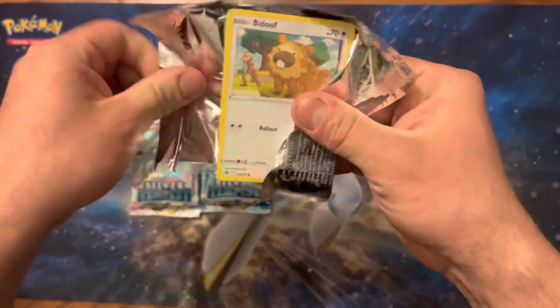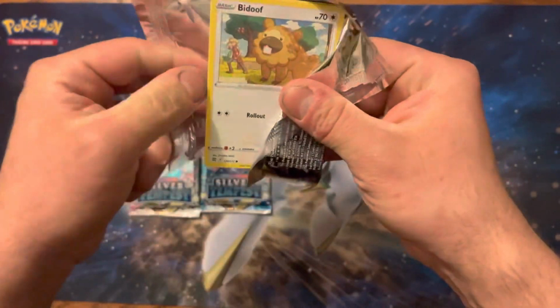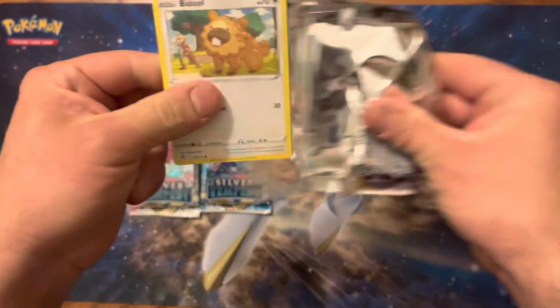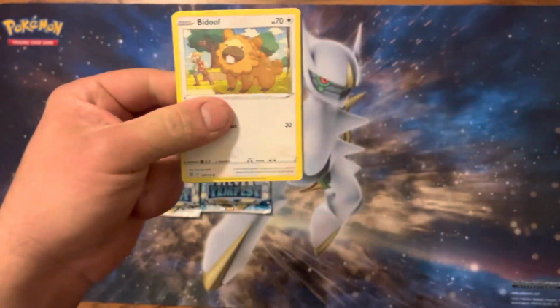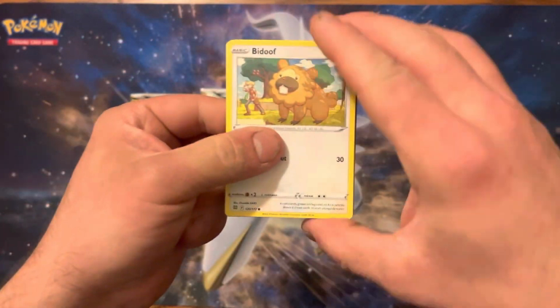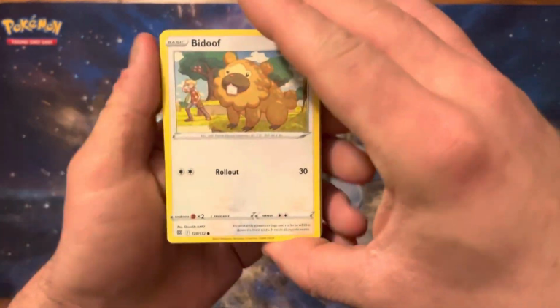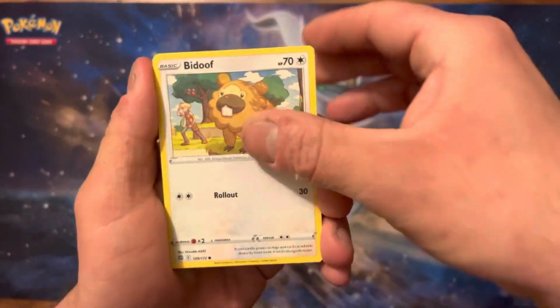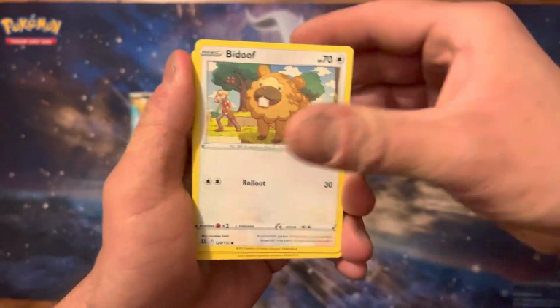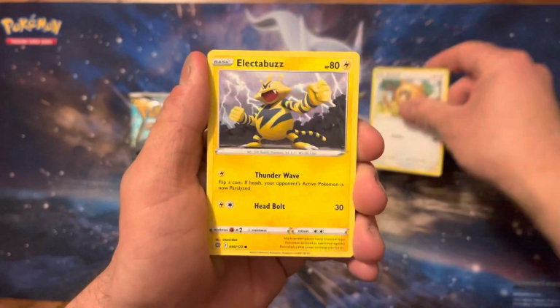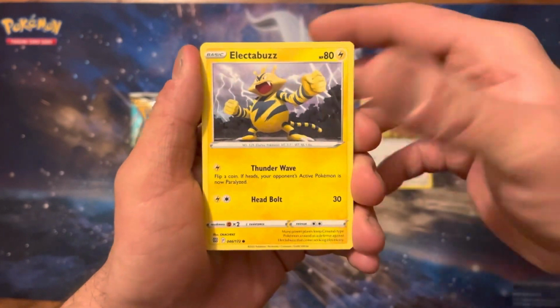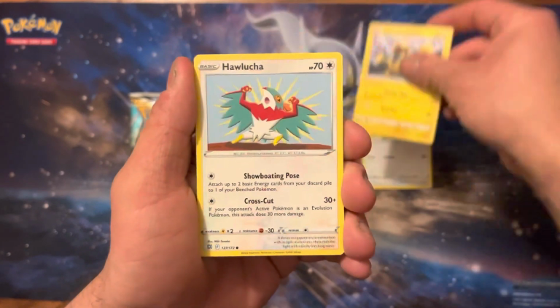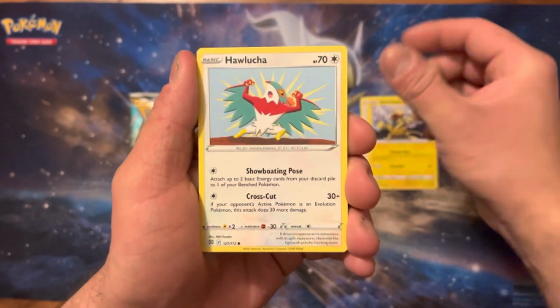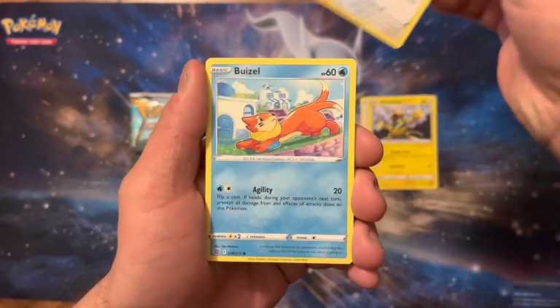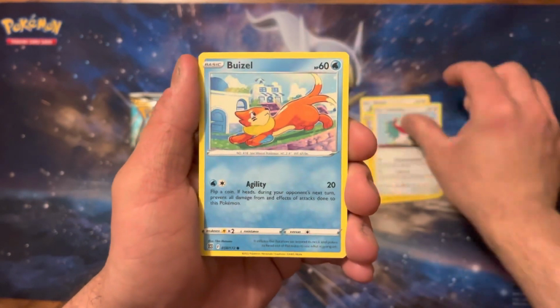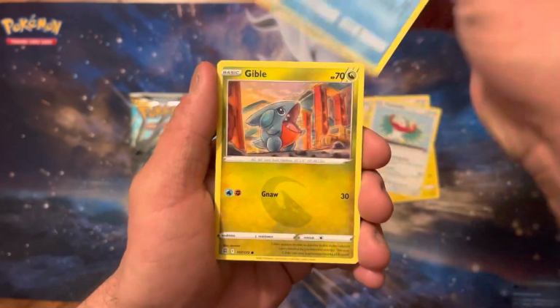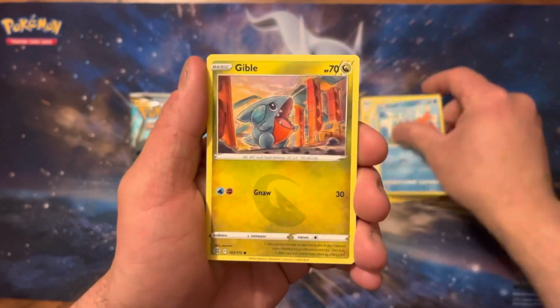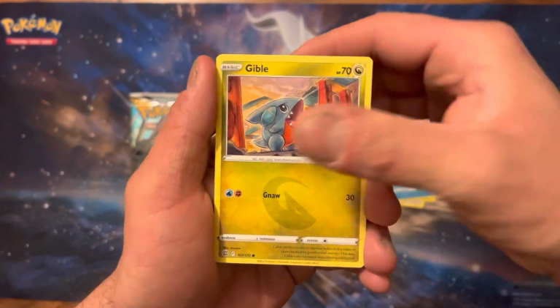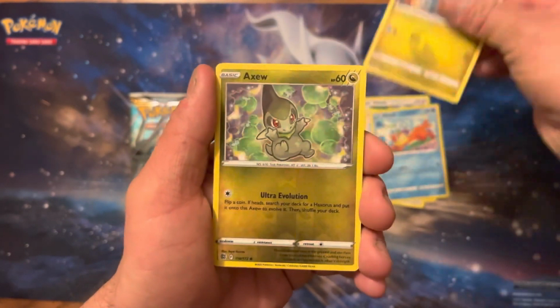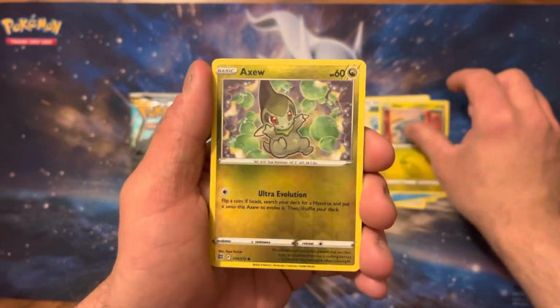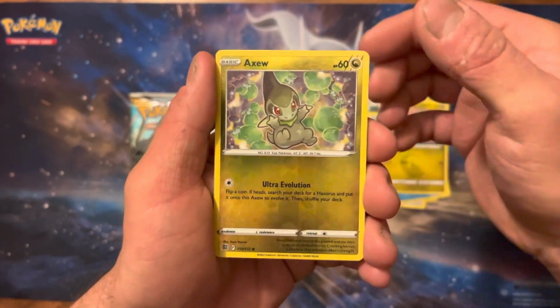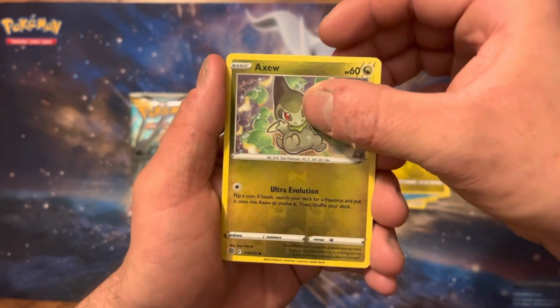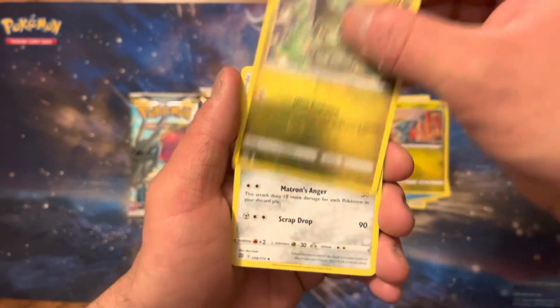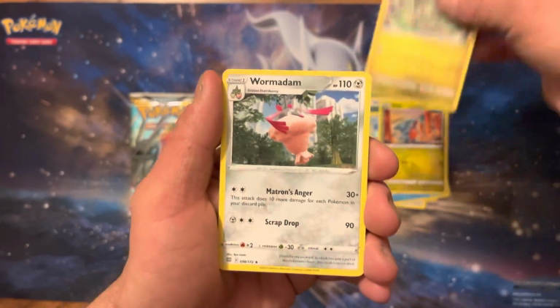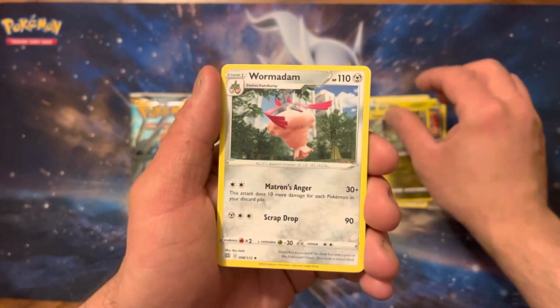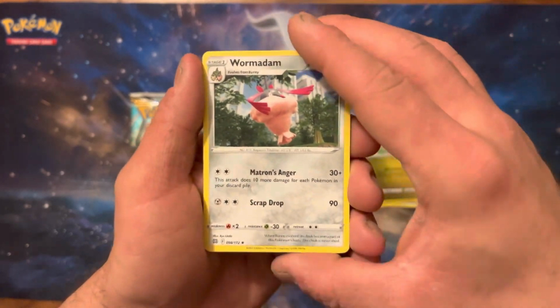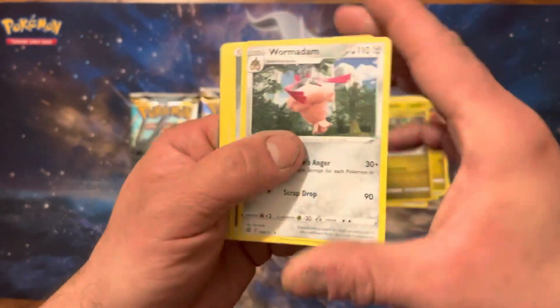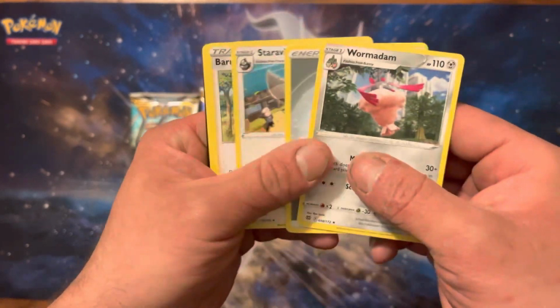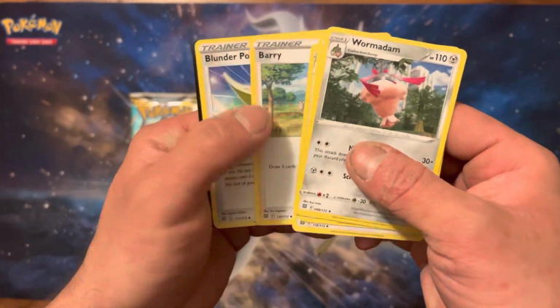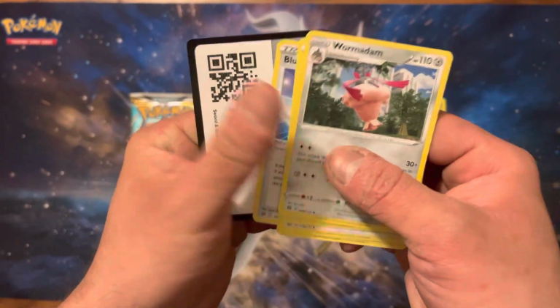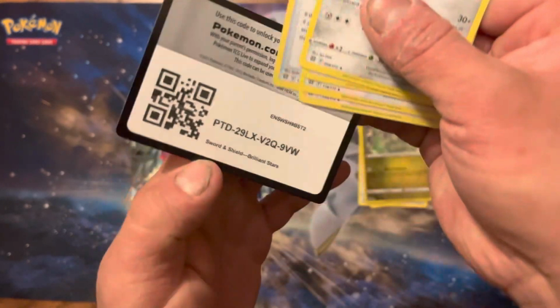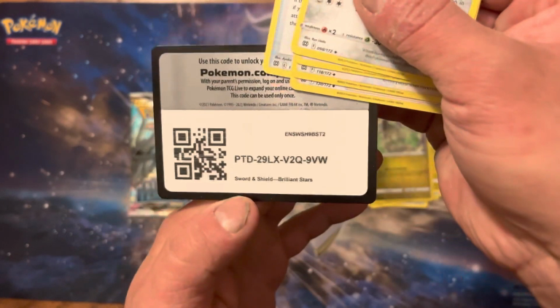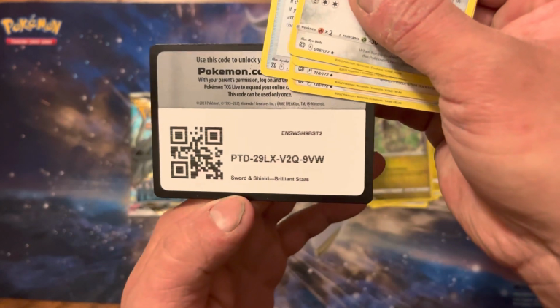How do you do? Badoof, Electabuzz, Hawlucha, Weasel, Gible, Axew Reverse, Wormadam Non-Holo, Coke Card.